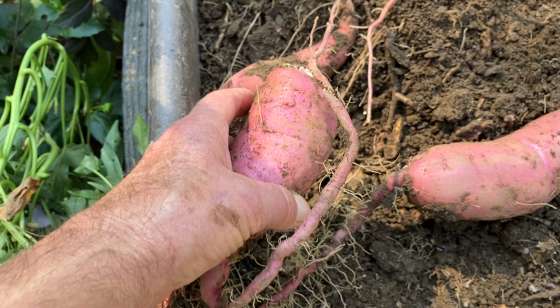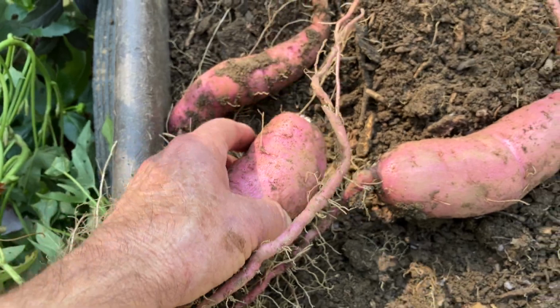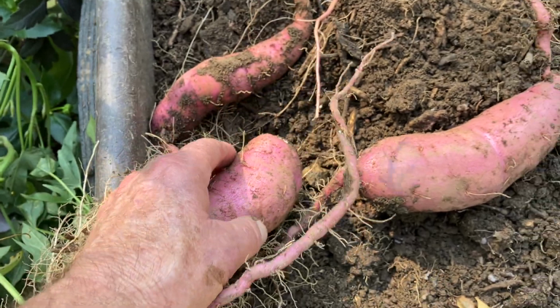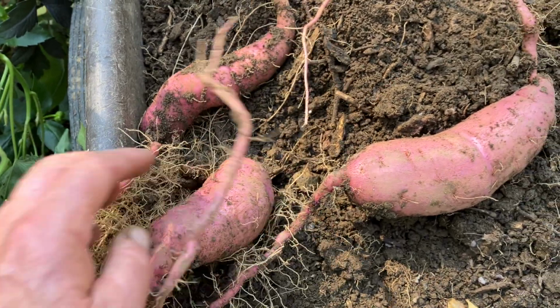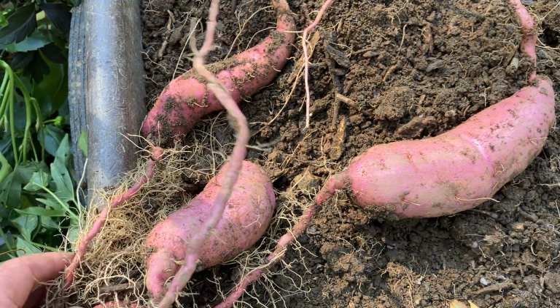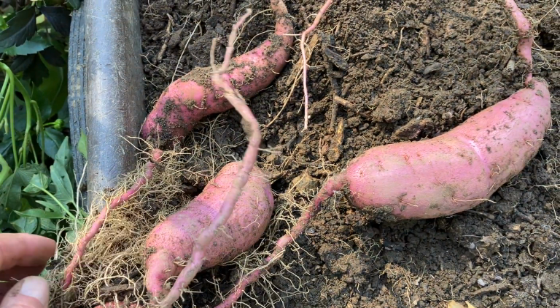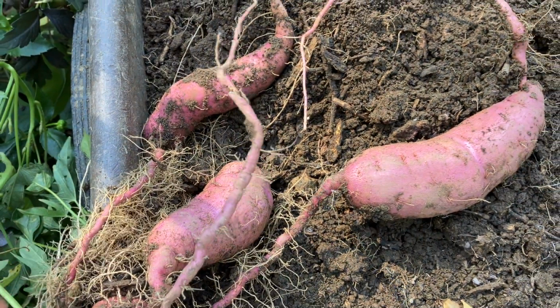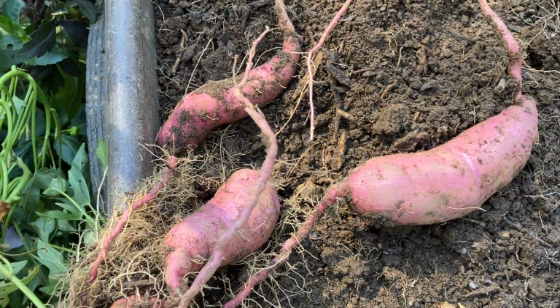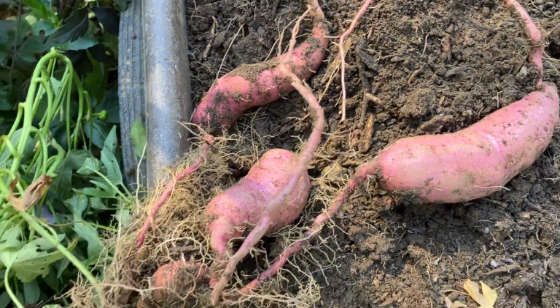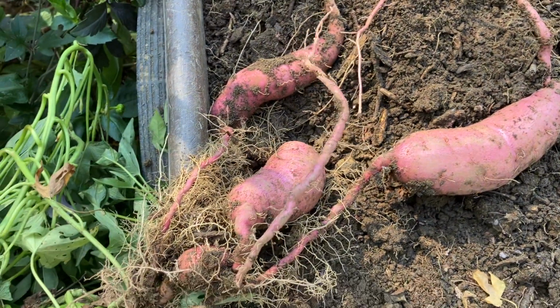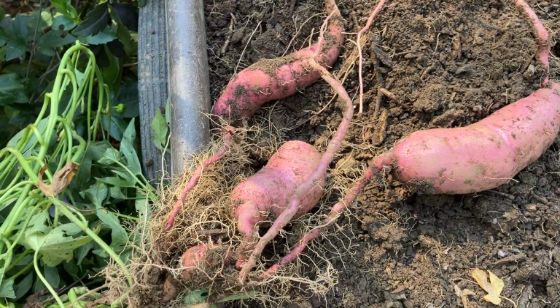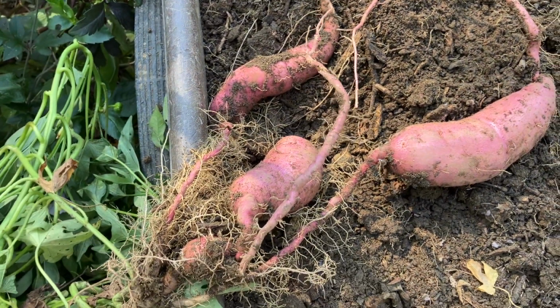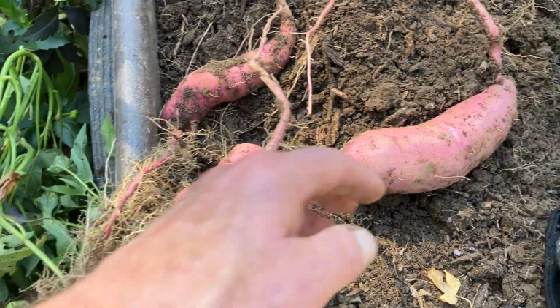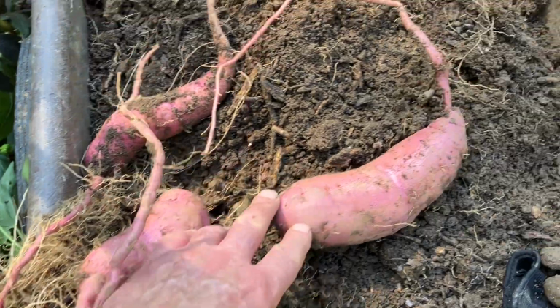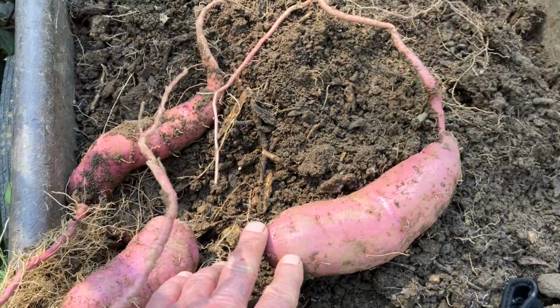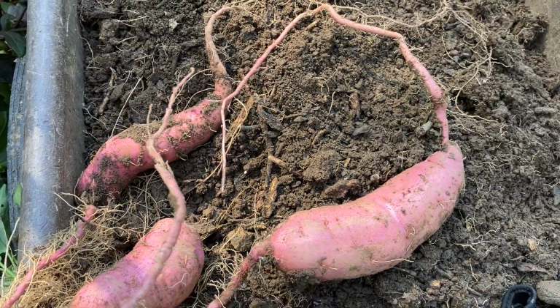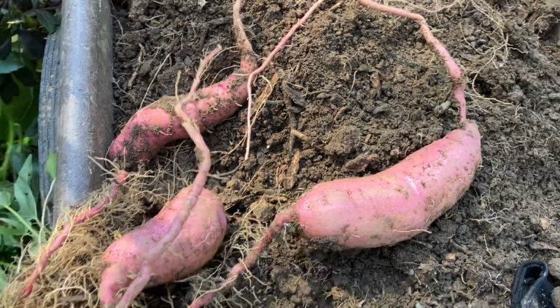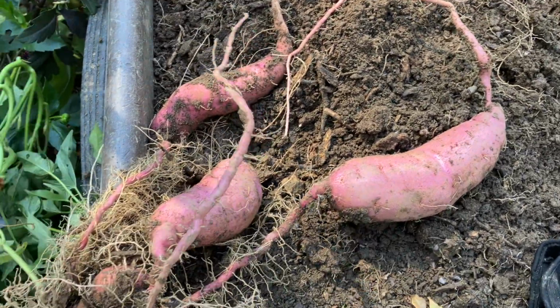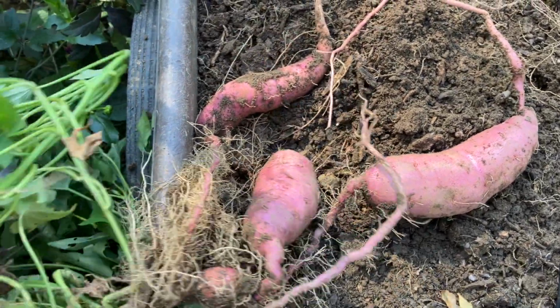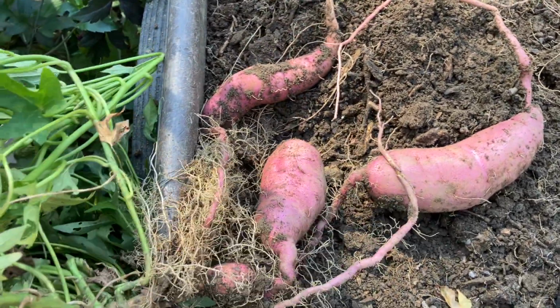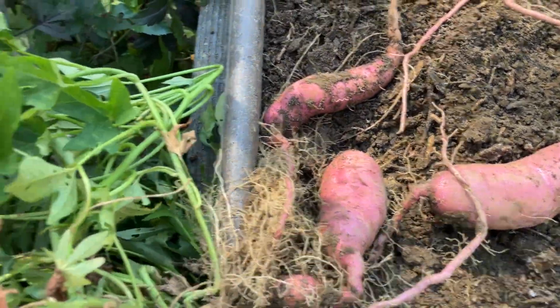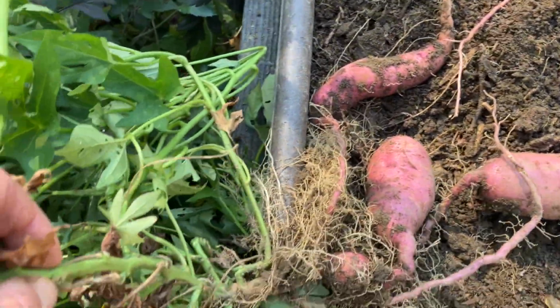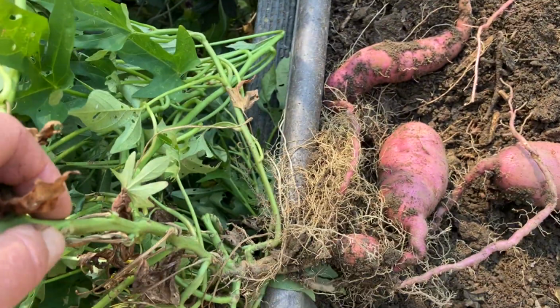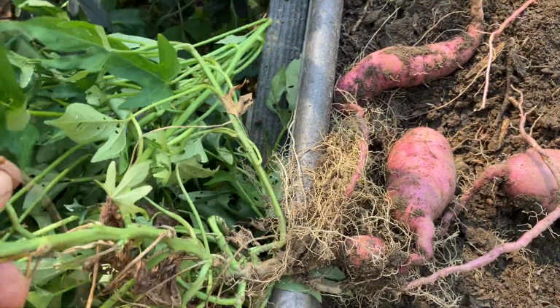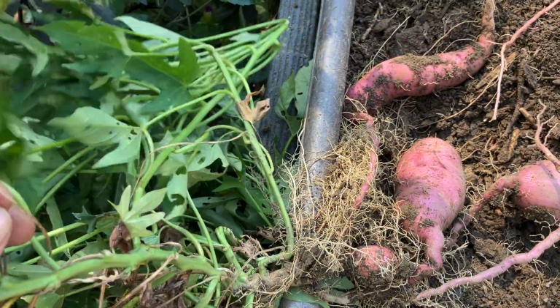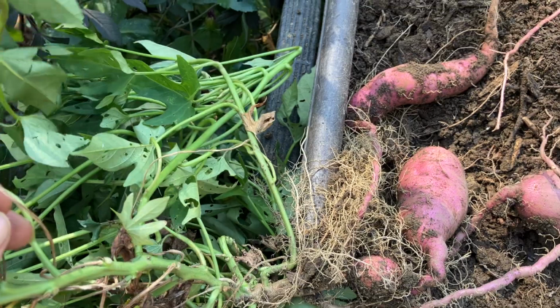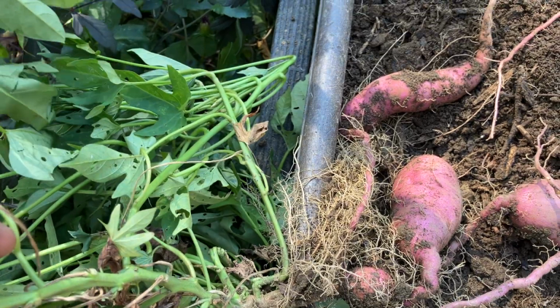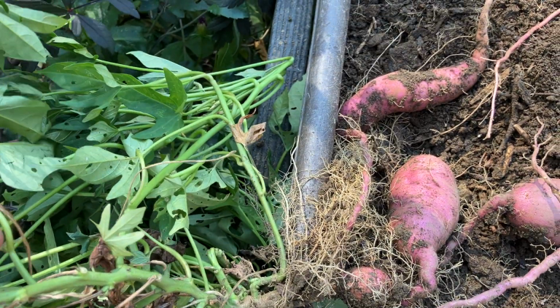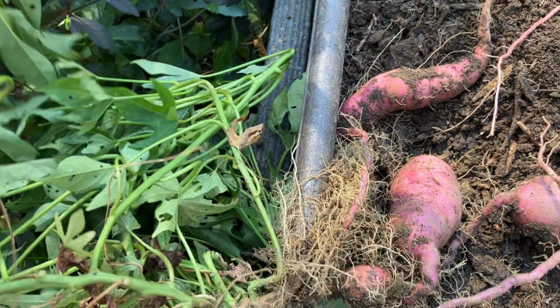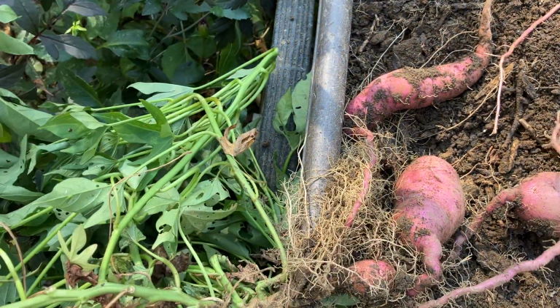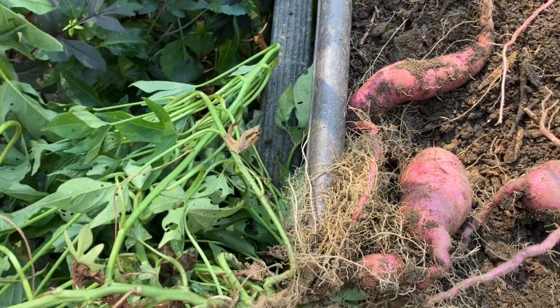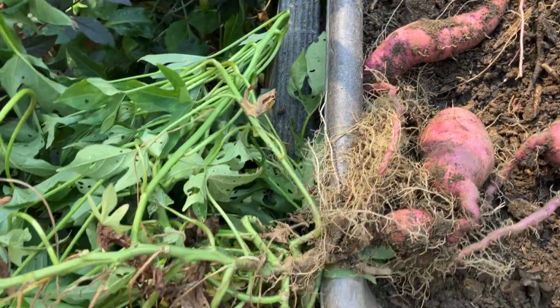Even though this one isn't quite that much, it does have some nice roots, and they have a hint of yellow inside, which indicates that they might be very sweet. So out of those volunteers that came up last year, this is the only one I'm going to keep. I'm going to bag and tag these roots, and then put this vine back in a pot so that I can go ahead and collect the seeds that continue to mature on it.